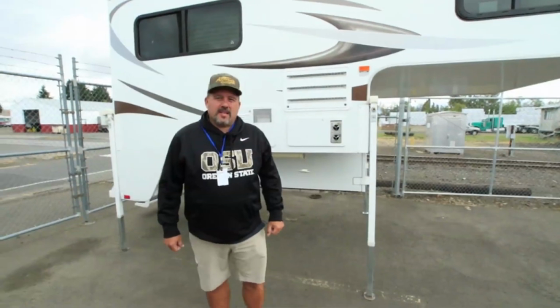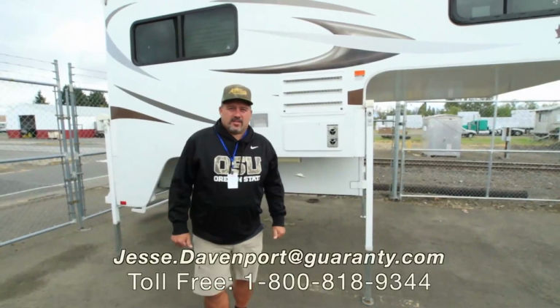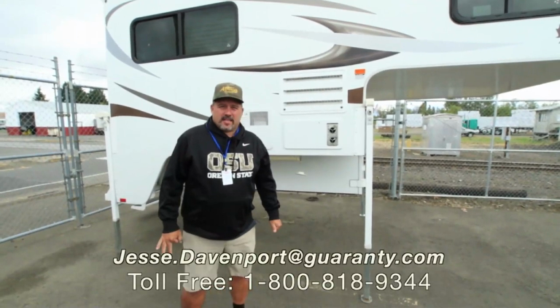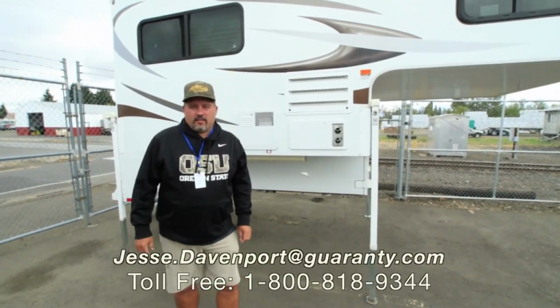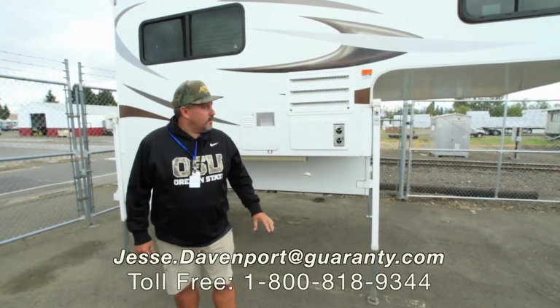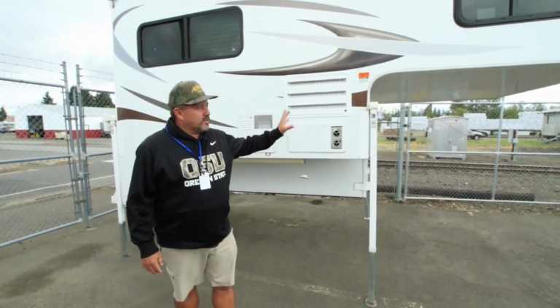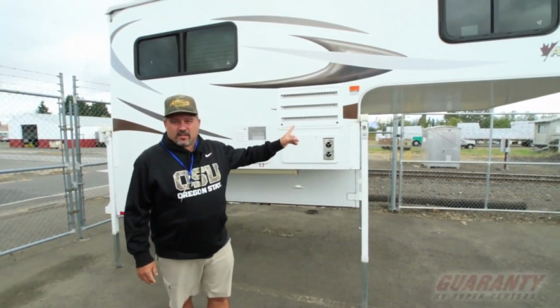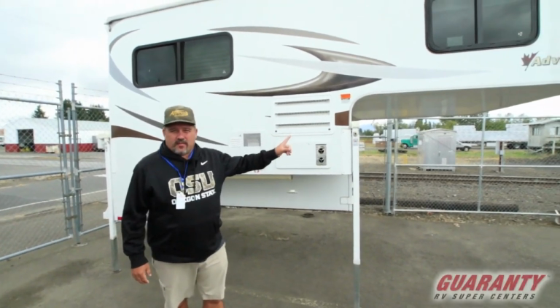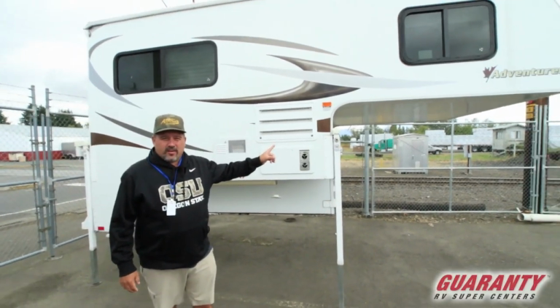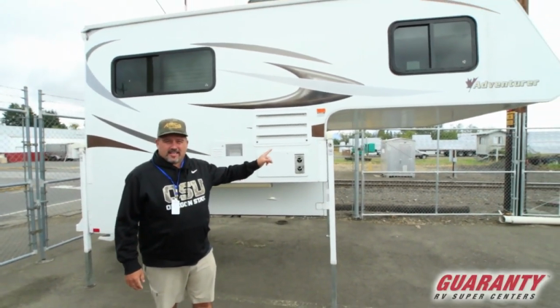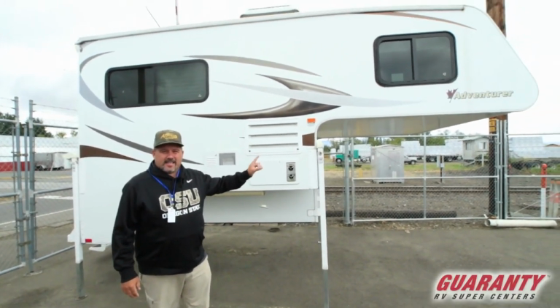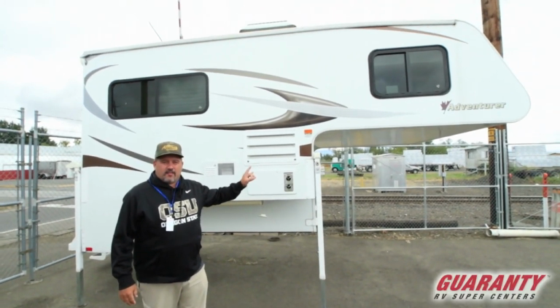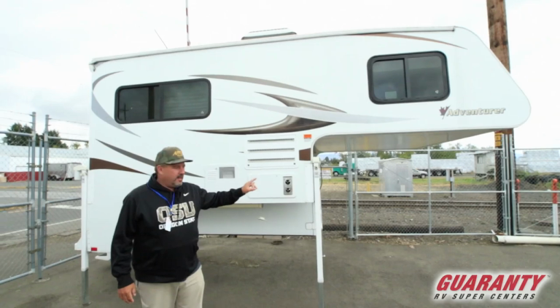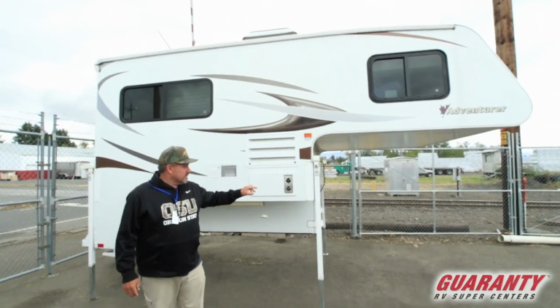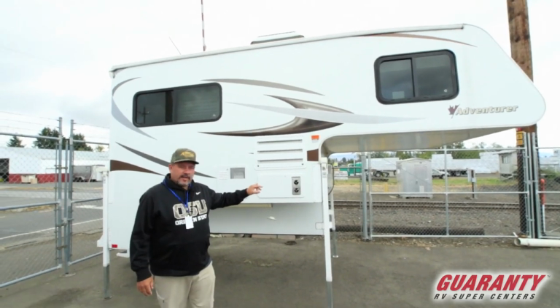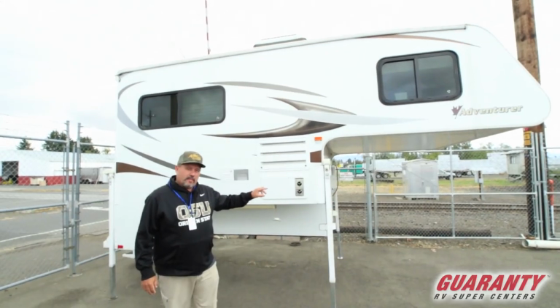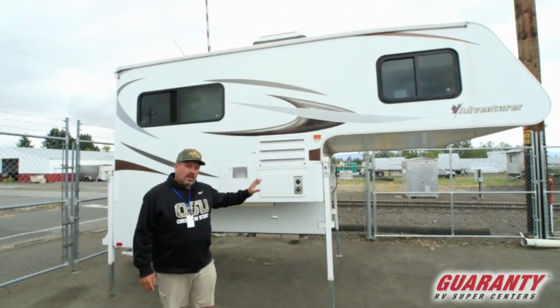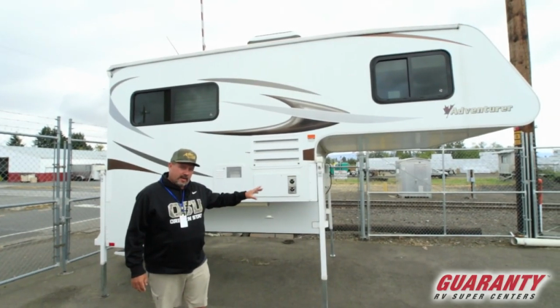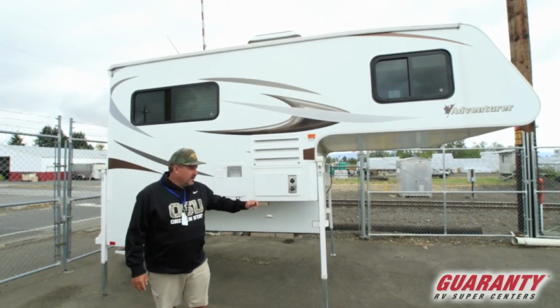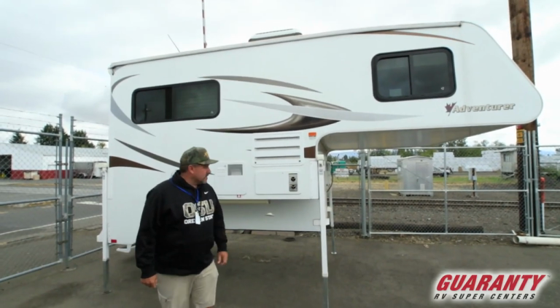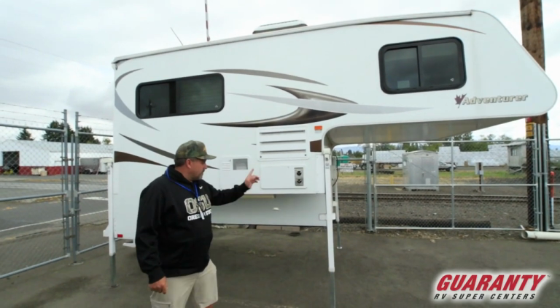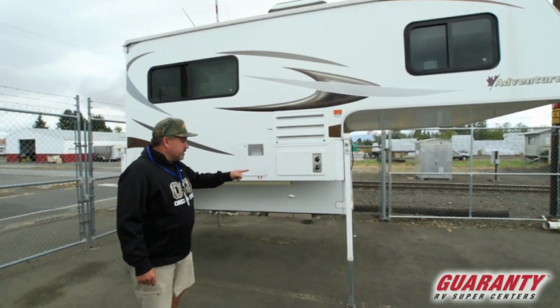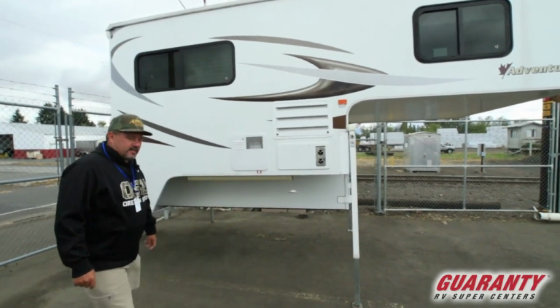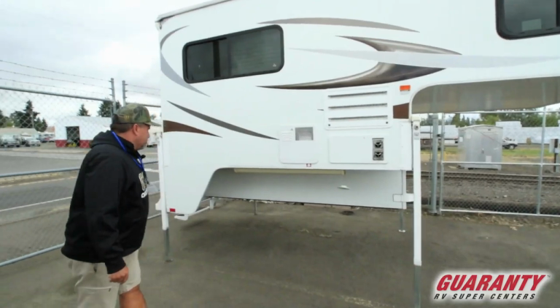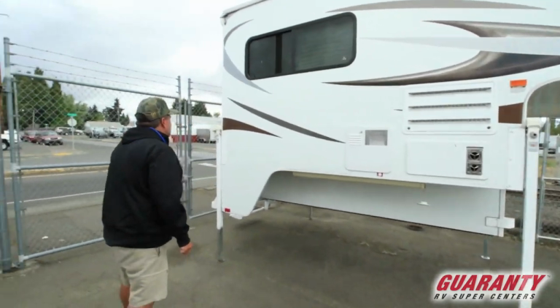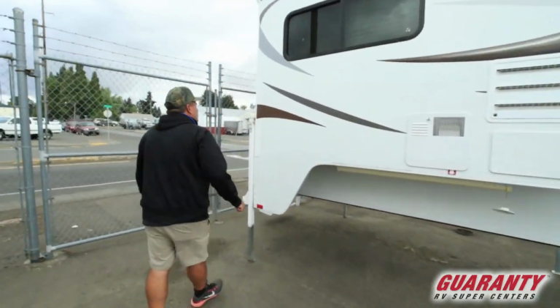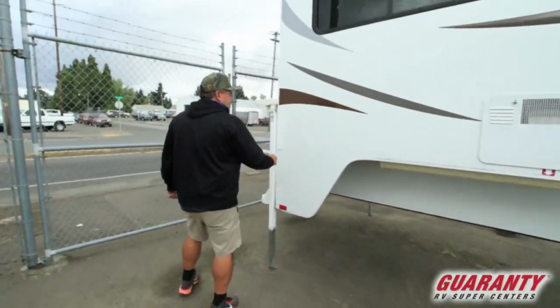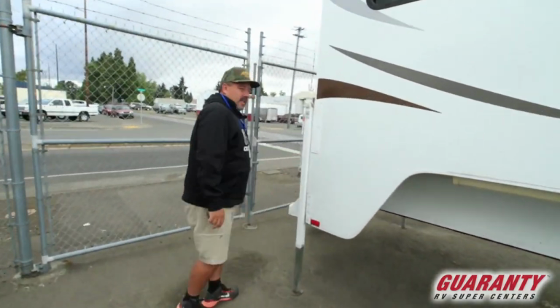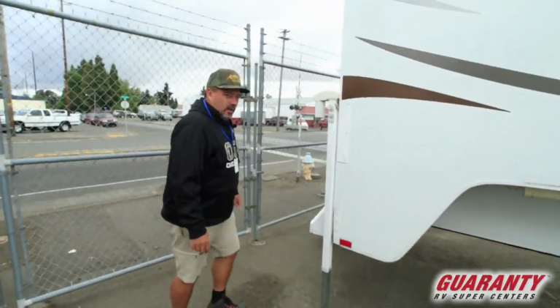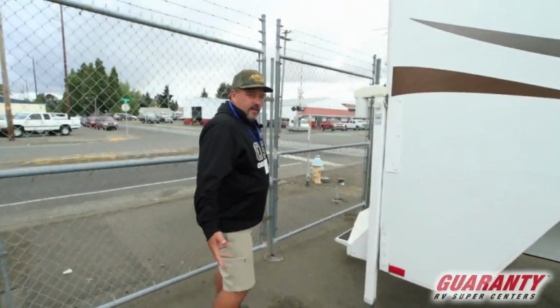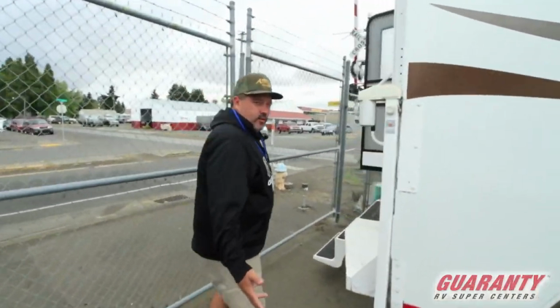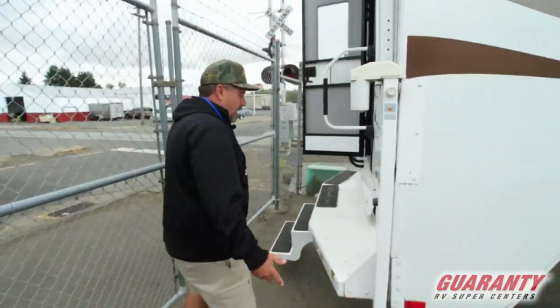Hey guys, this is Jesse the Sandu Davenport. Today we're going to look at a 2013 Adventure. This is an 86 FB, fits a short bed and a long bed. This one has the power jacks on it. It's a non-slide unit, only weighs about 2,200 pounds.